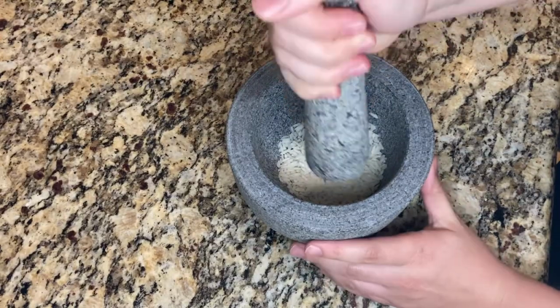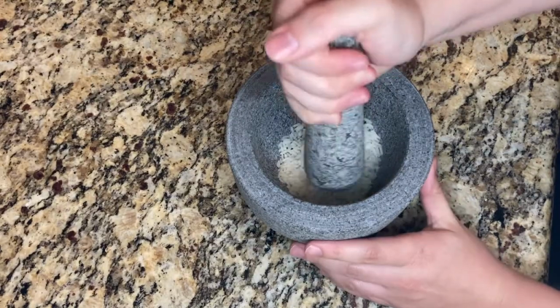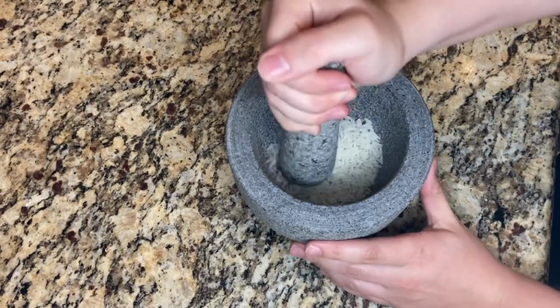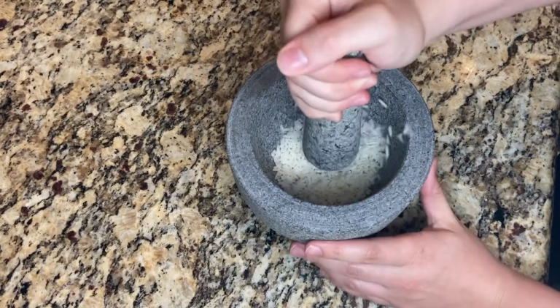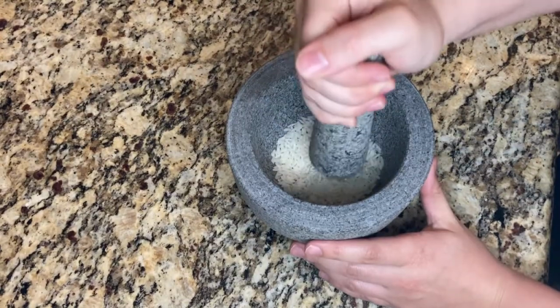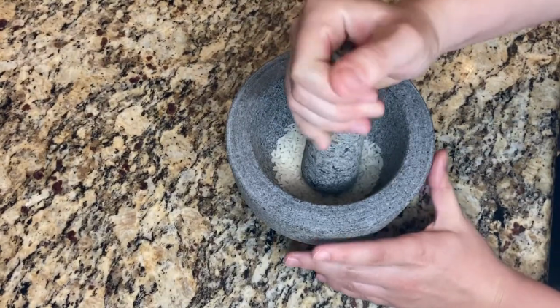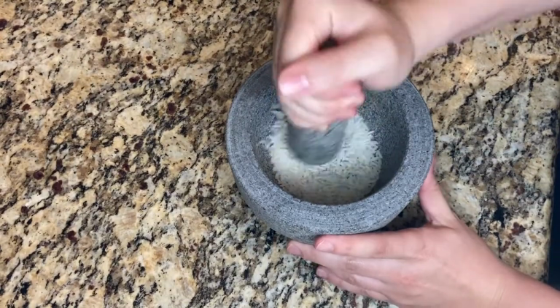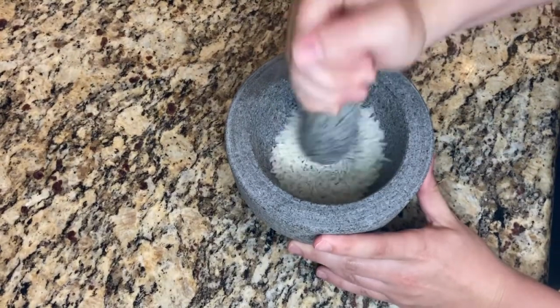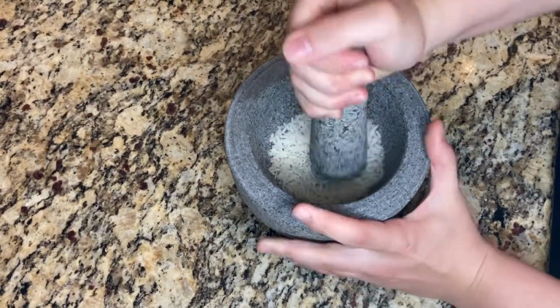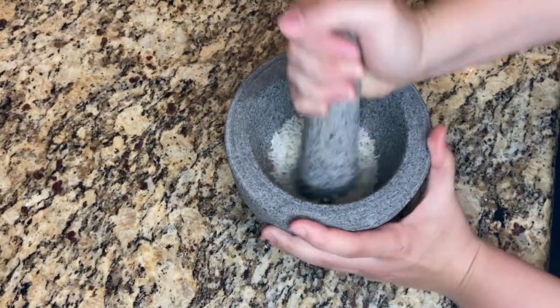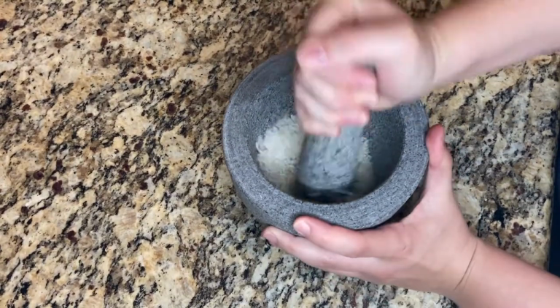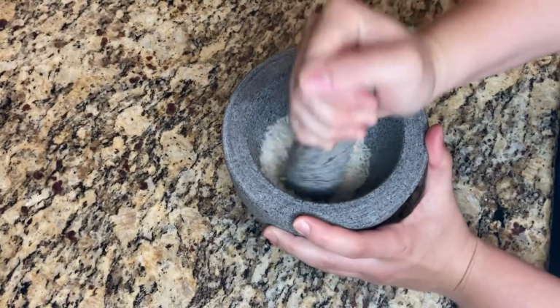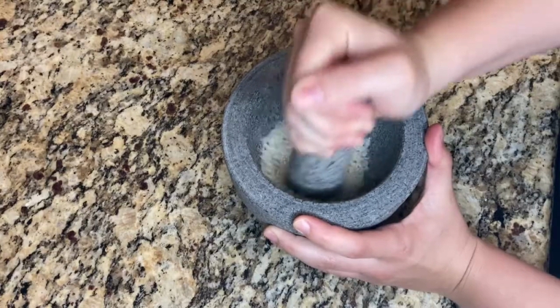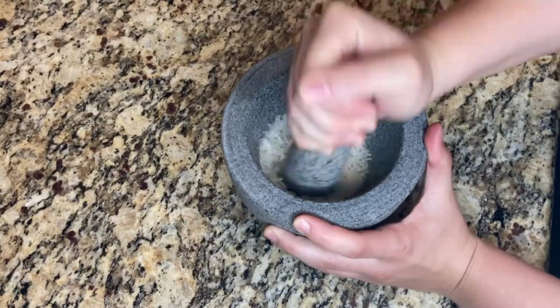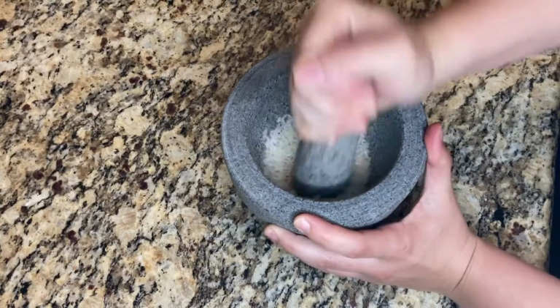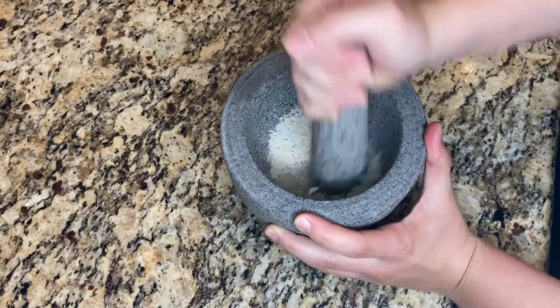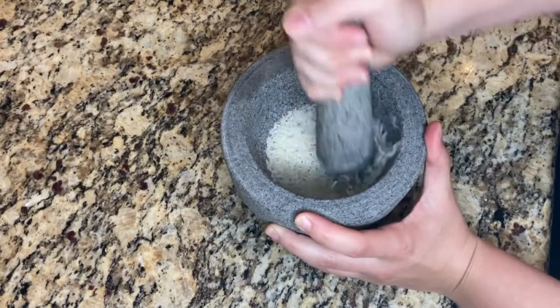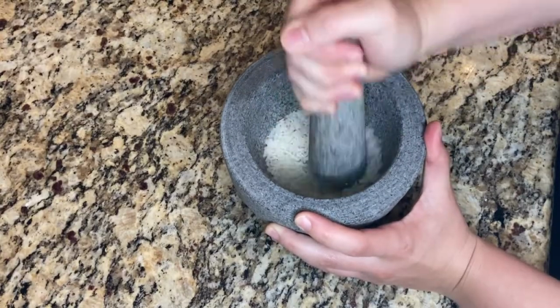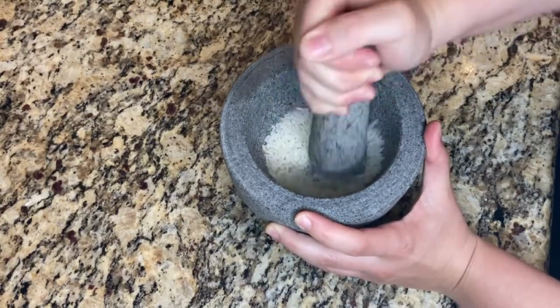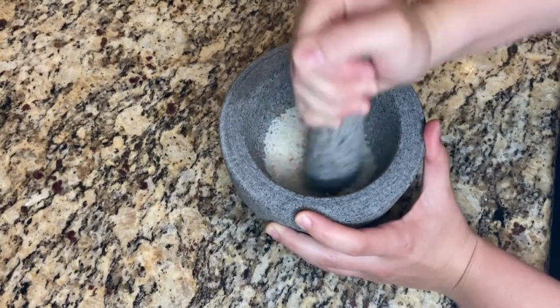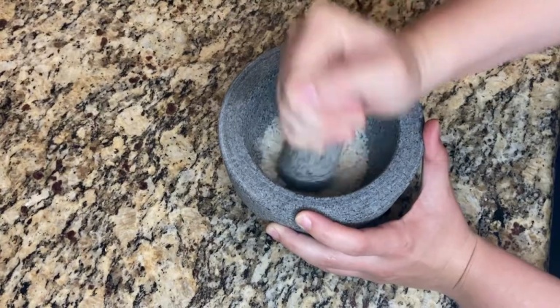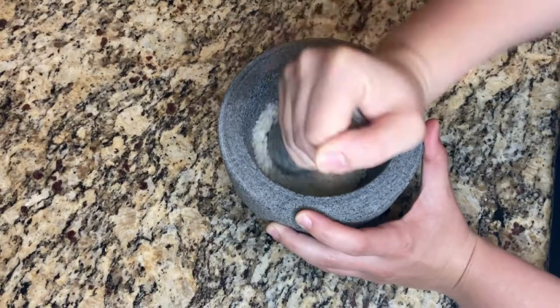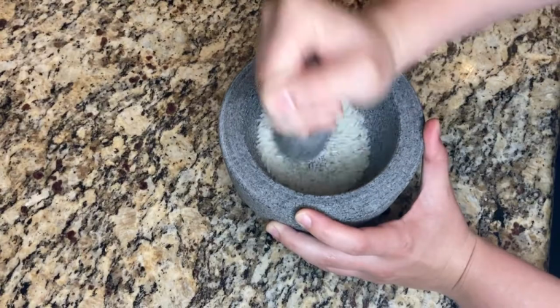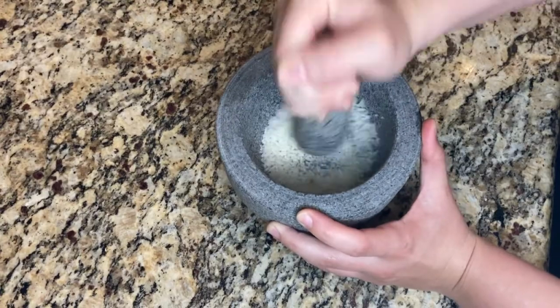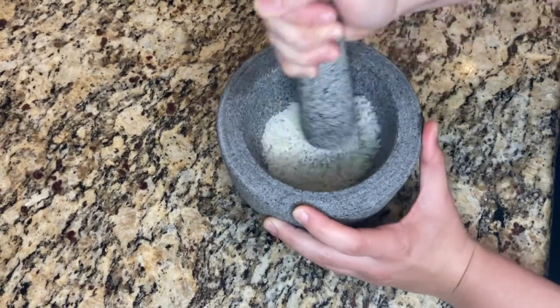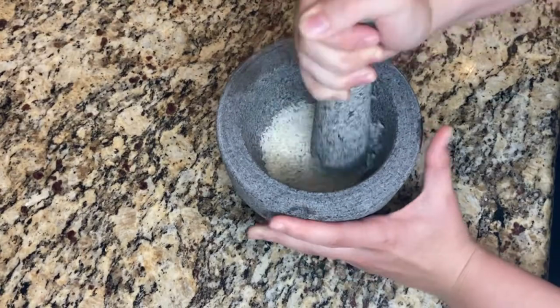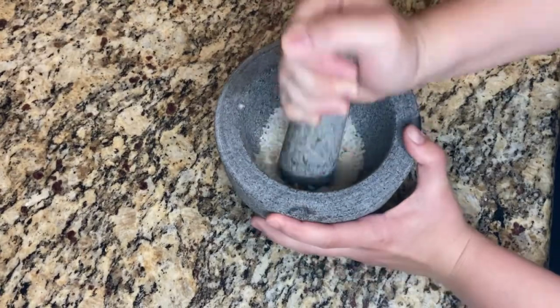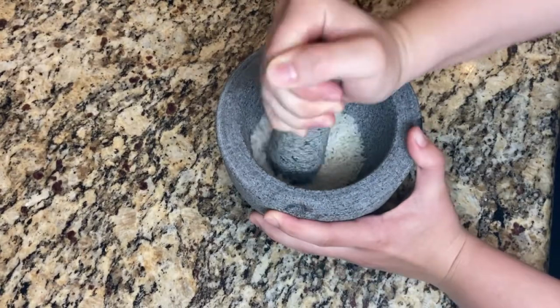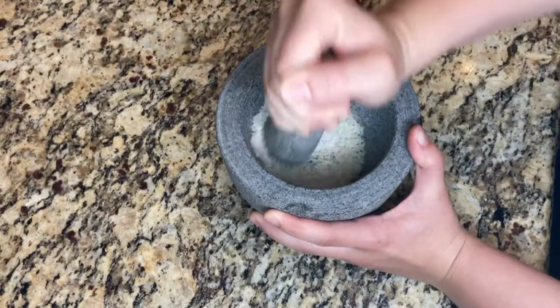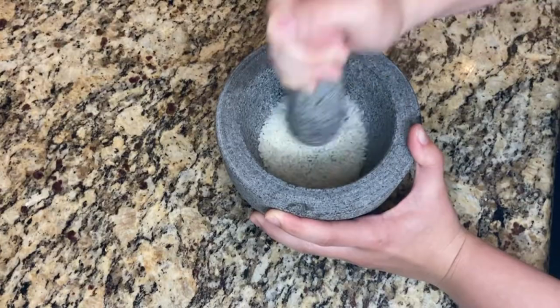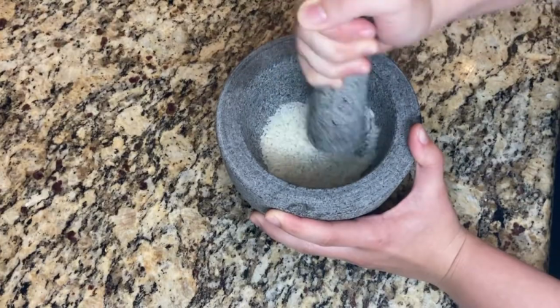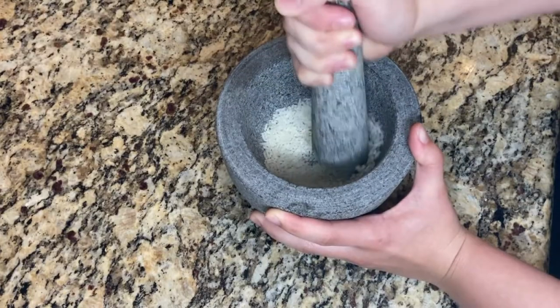Then add some white rice into the bottom of the mortar. I add enough to fill the bottom quarter of the mortar. Then use the pestle to grind up the rice.